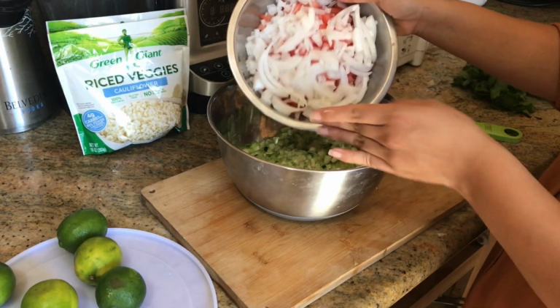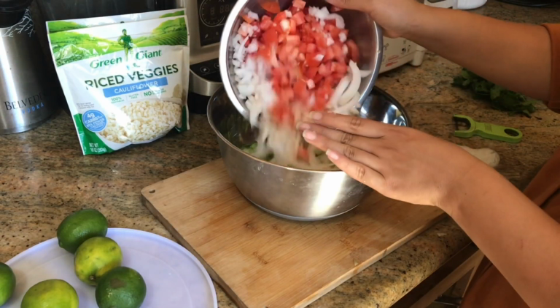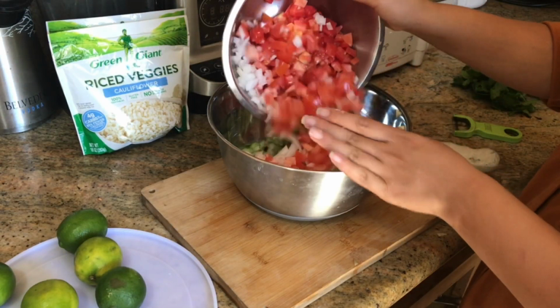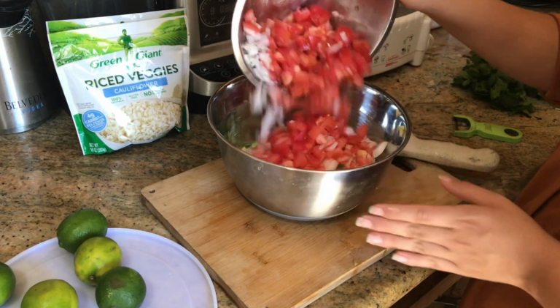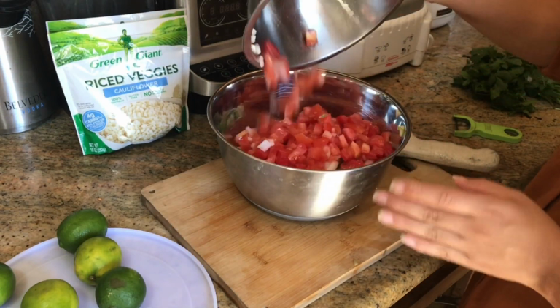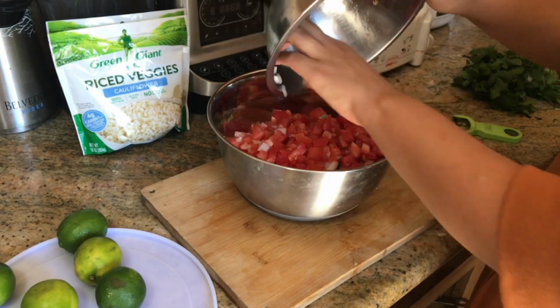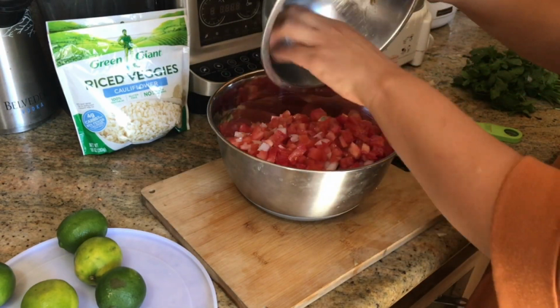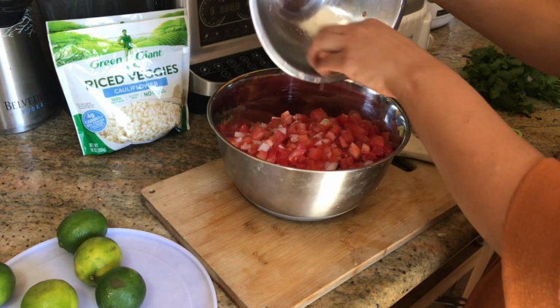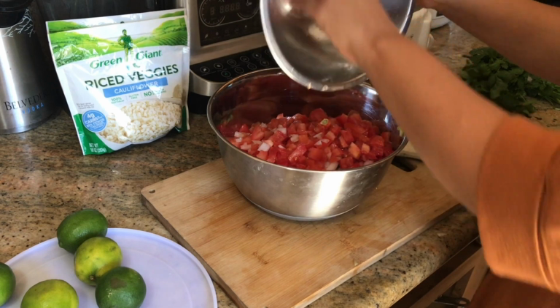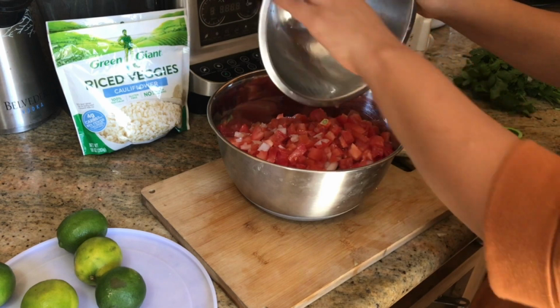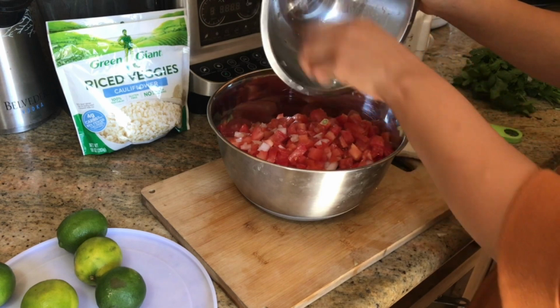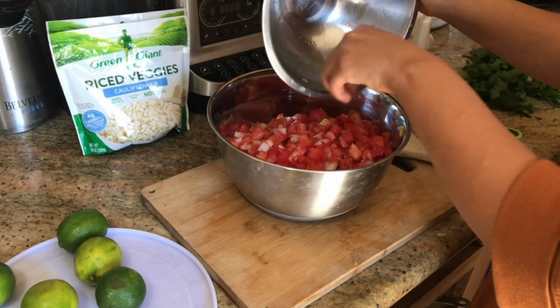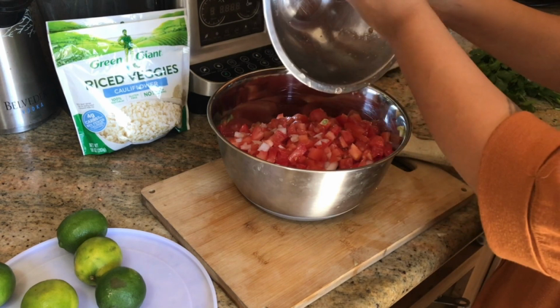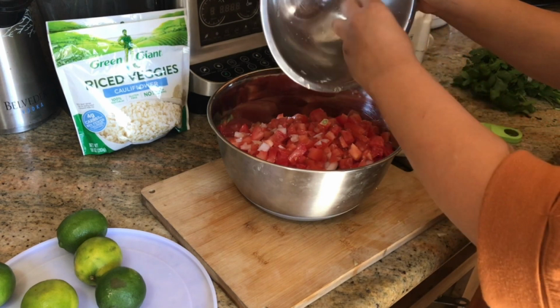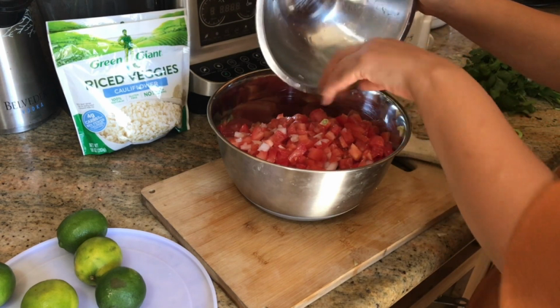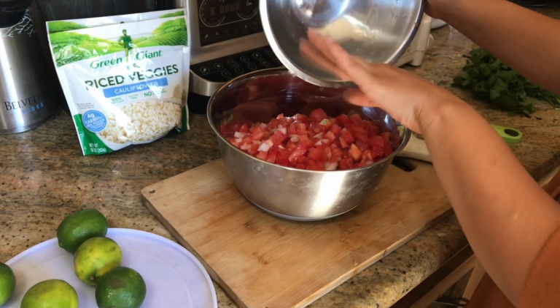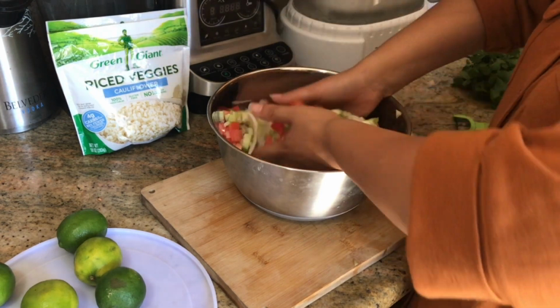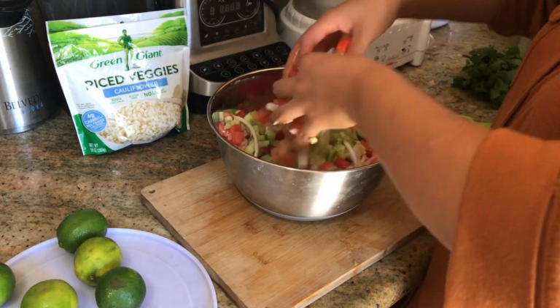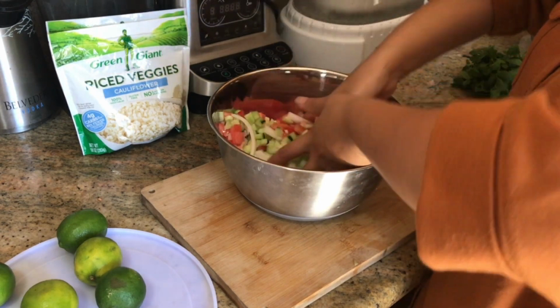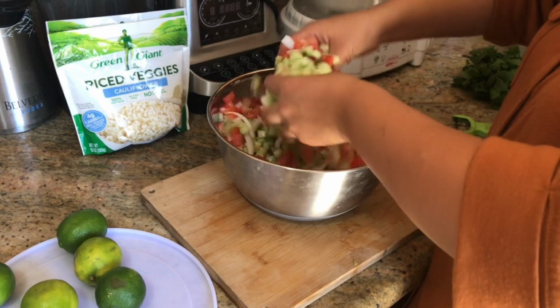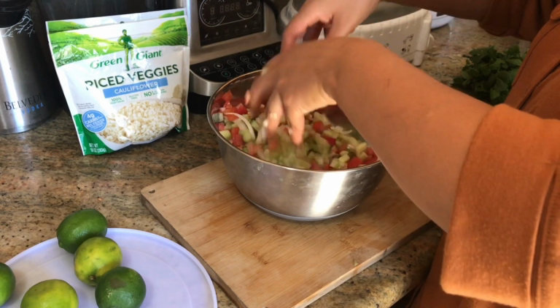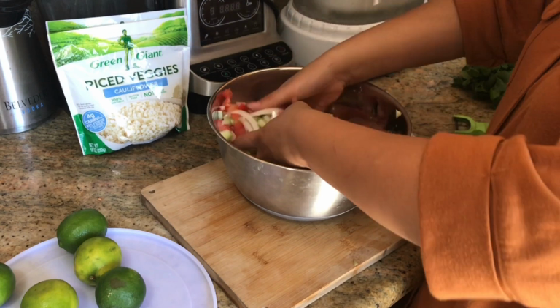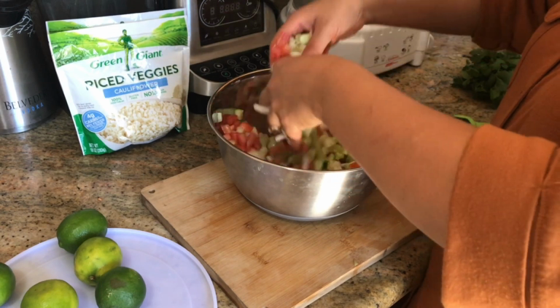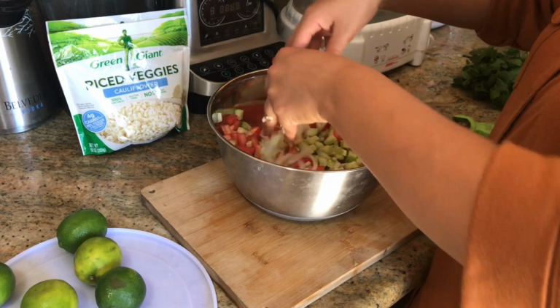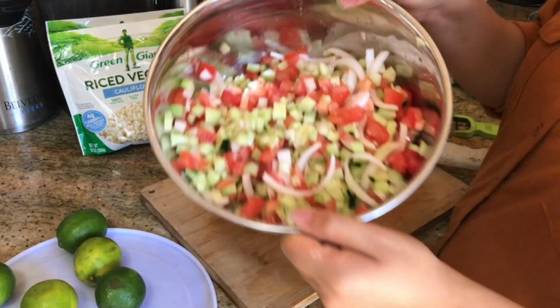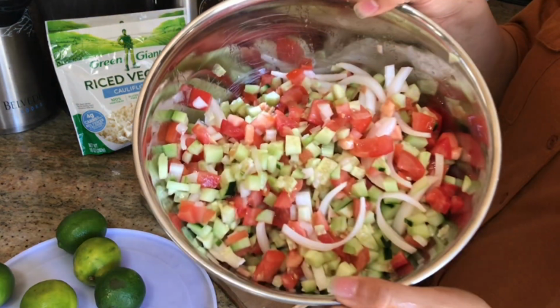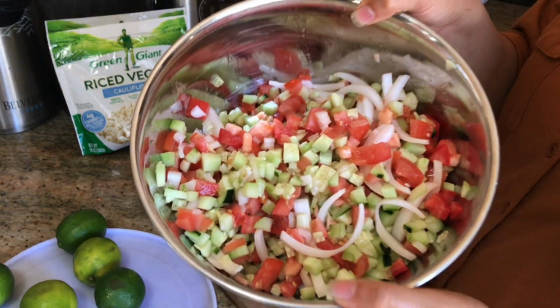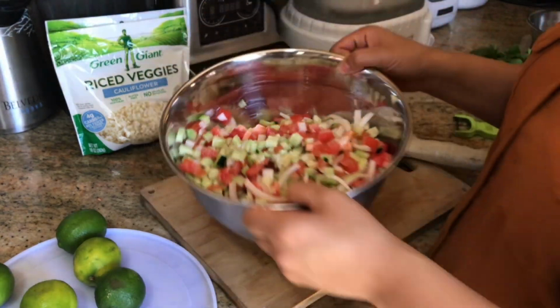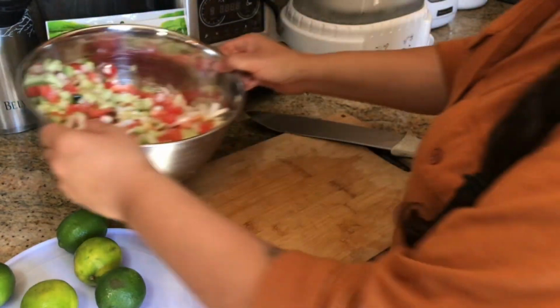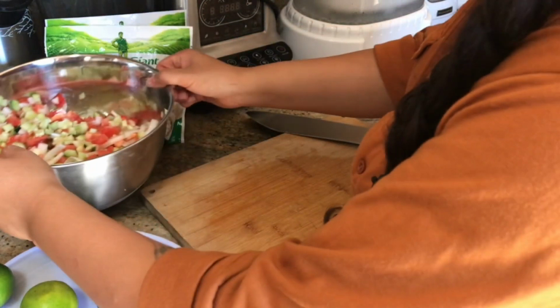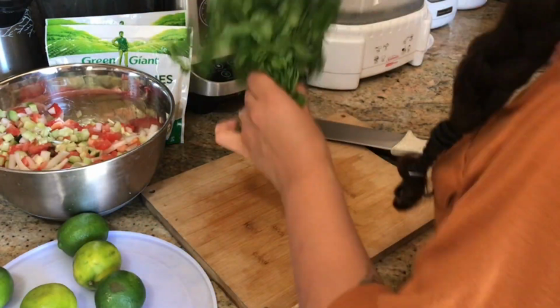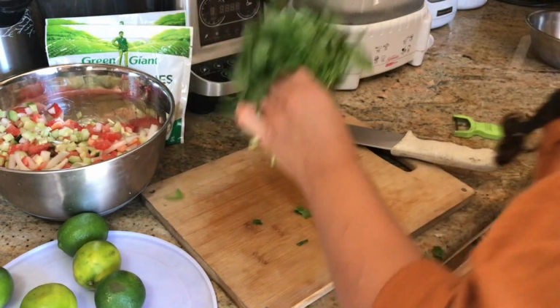I went ahead and cut my onion and tomato. I sliced my onion this time — I felt like it needed to be big. I love the onion. Now I'm going to toss this salad together, and those are my ingredients.